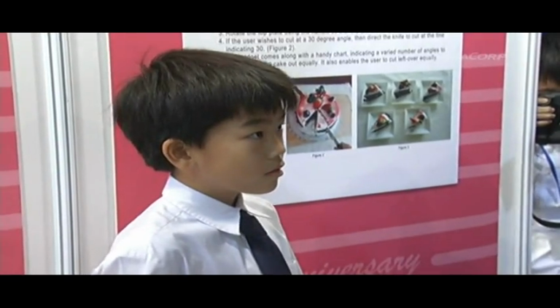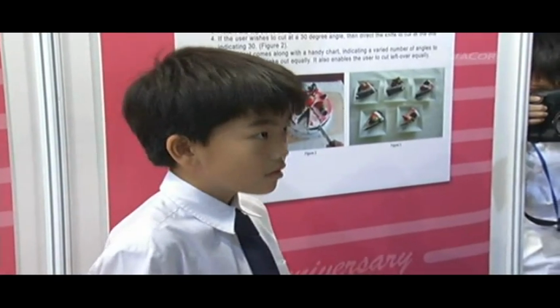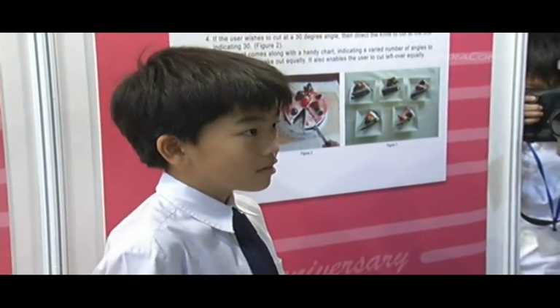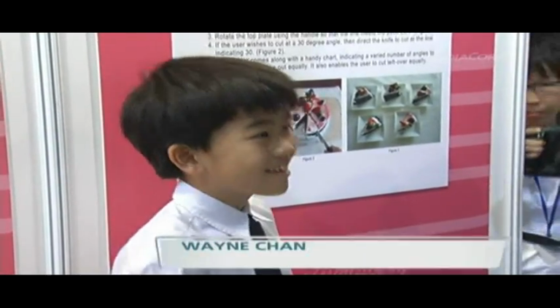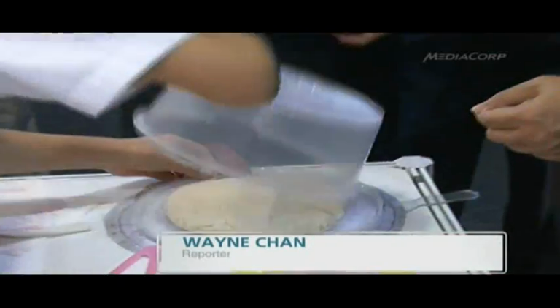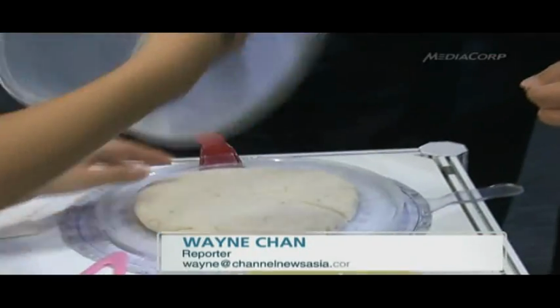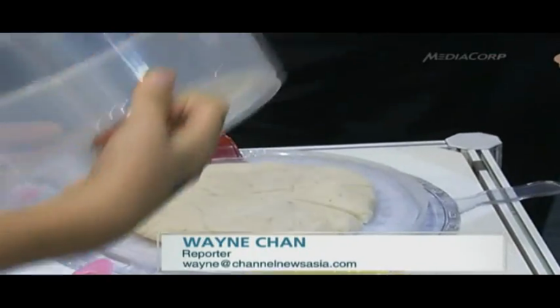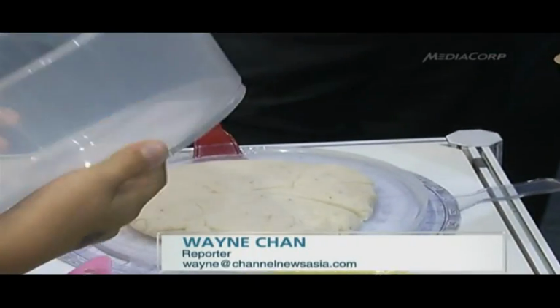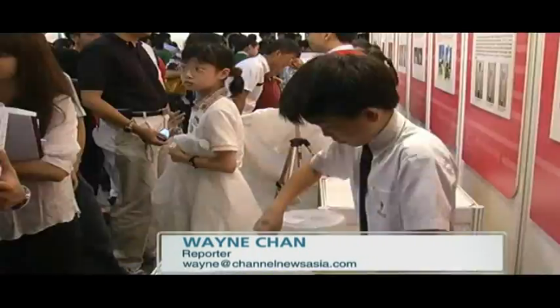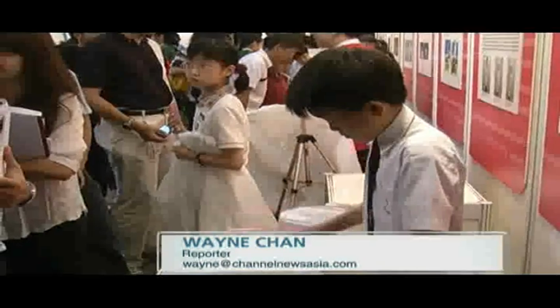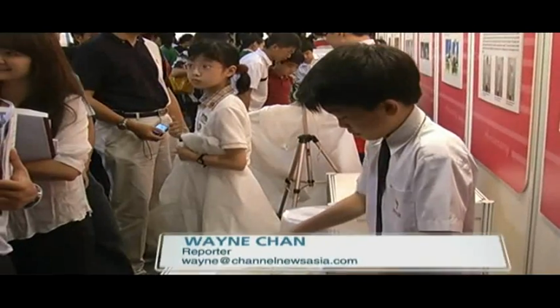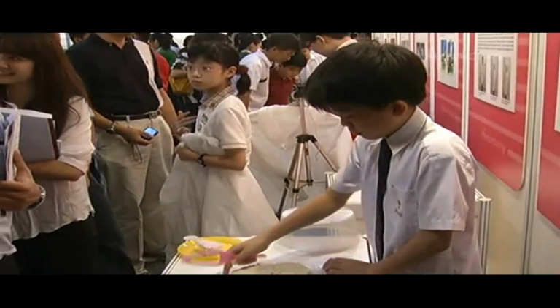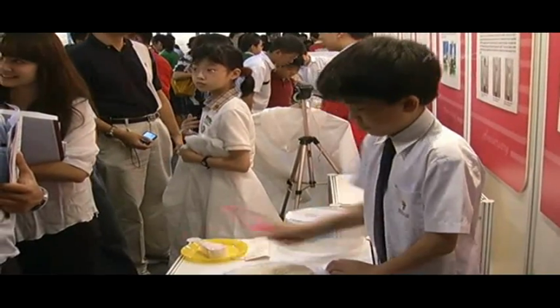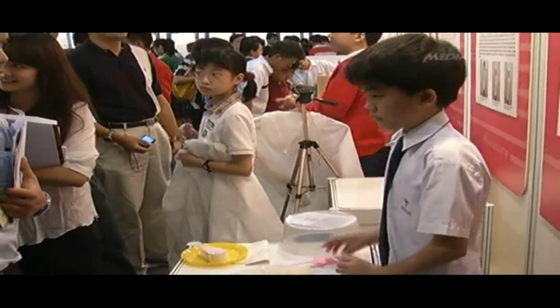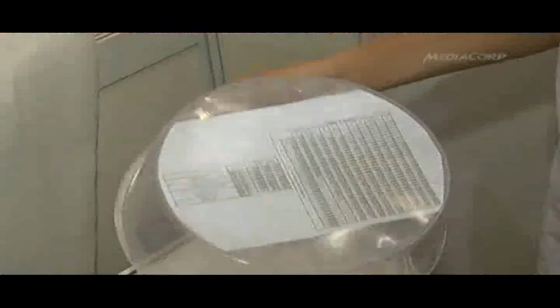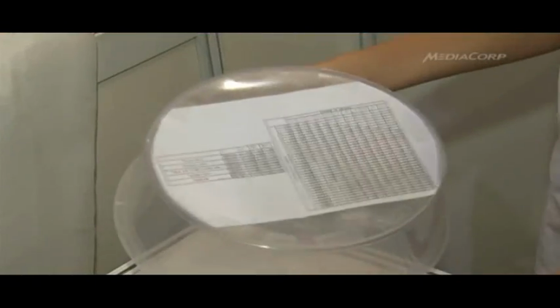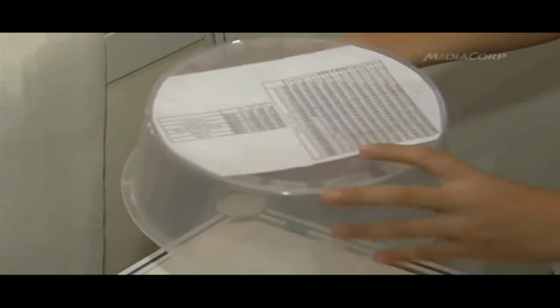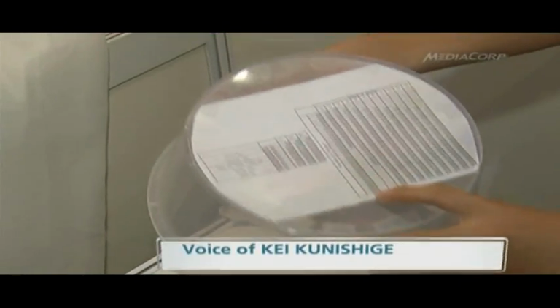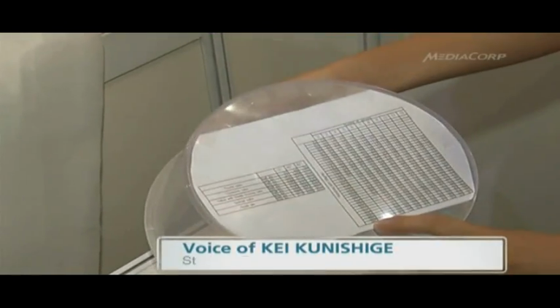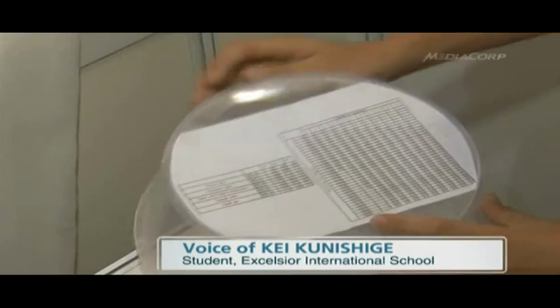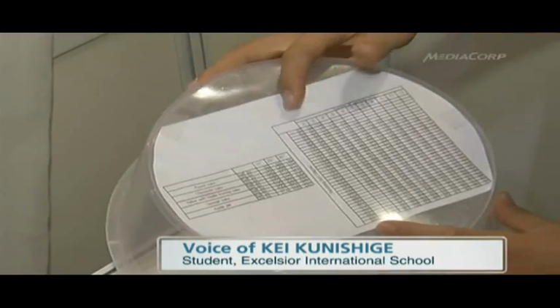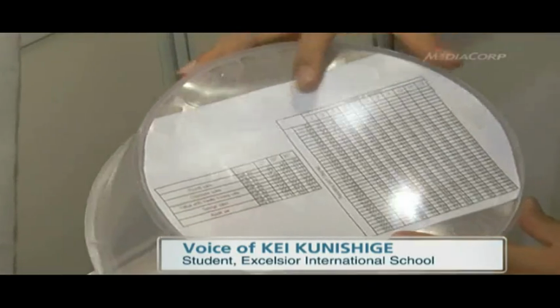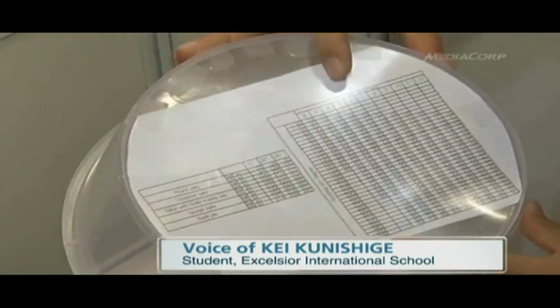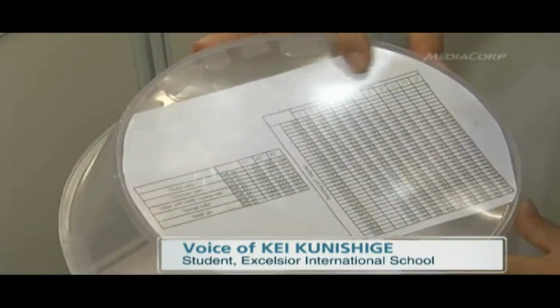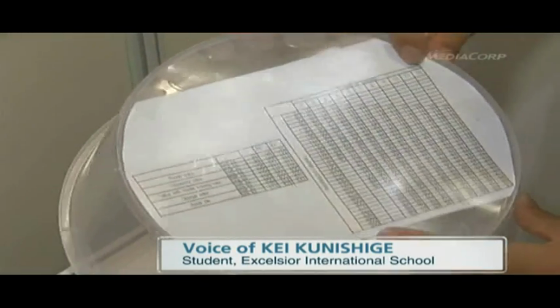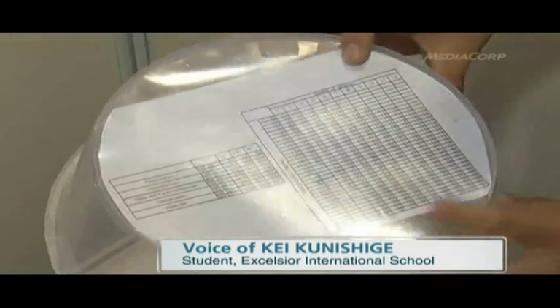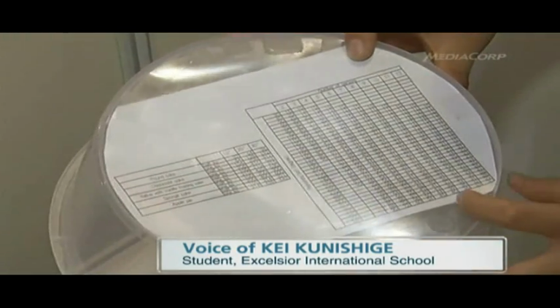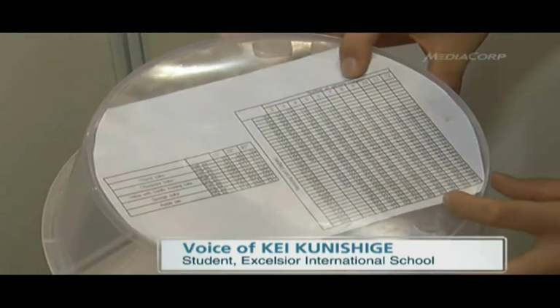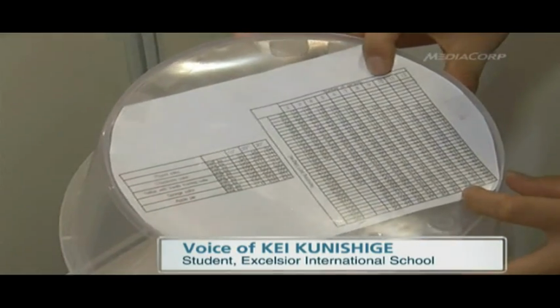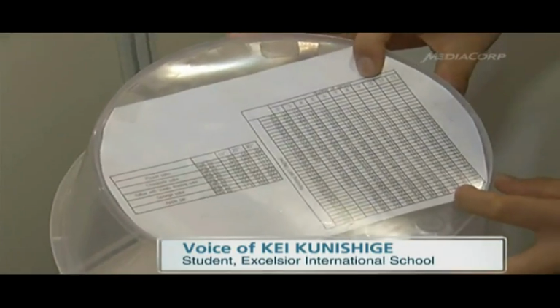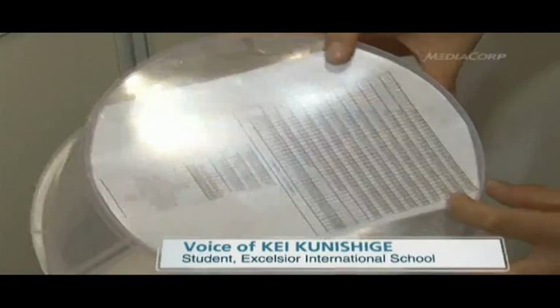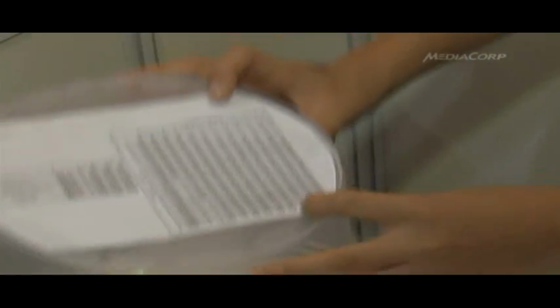11-year-old K Kunishige says his simple device can make unequal cake-sized portions a thing of the past. When there's a whole cake, it's 360 degrees. Divided into 2, 3, or 10 people — for 10 people, that's 36 degrees each.